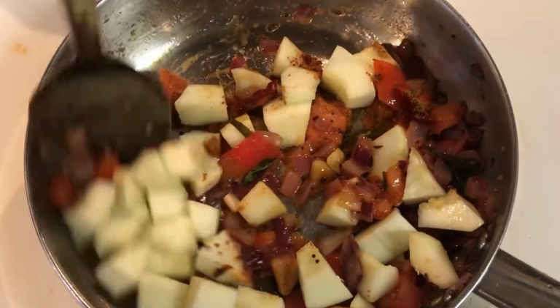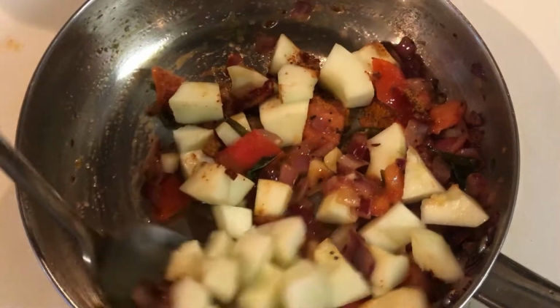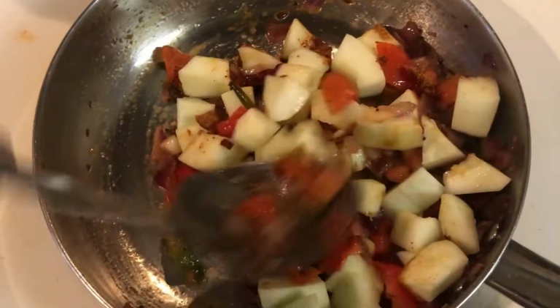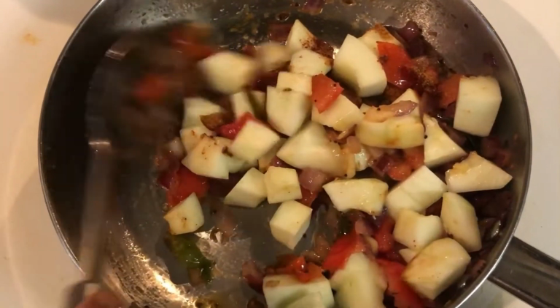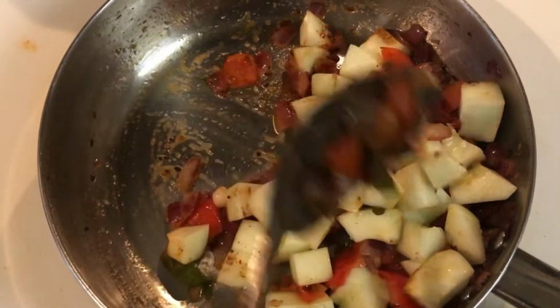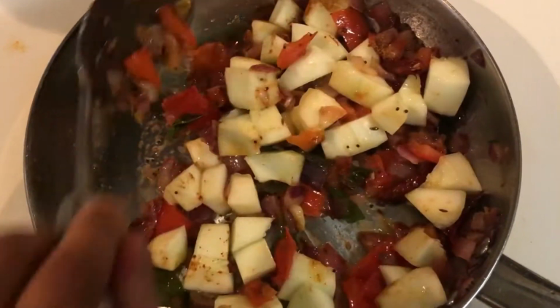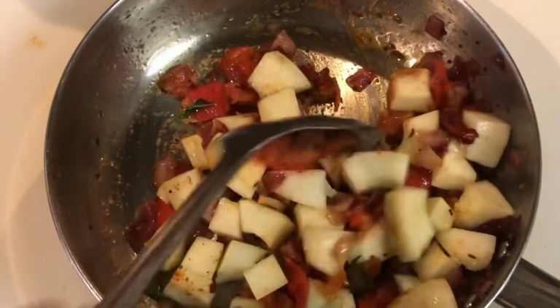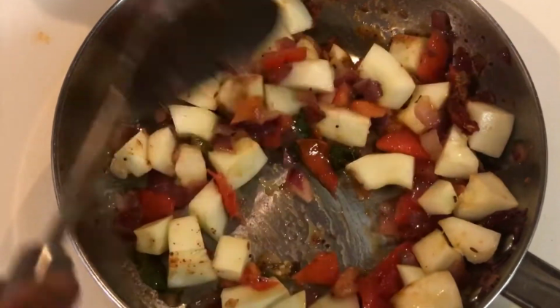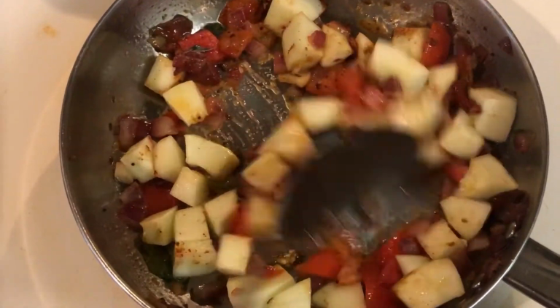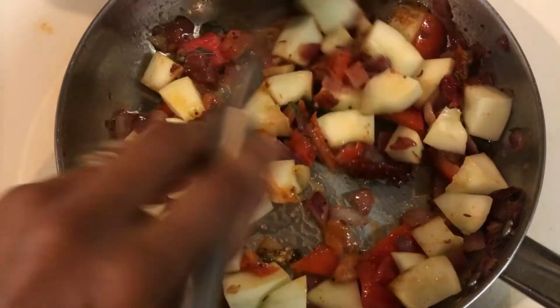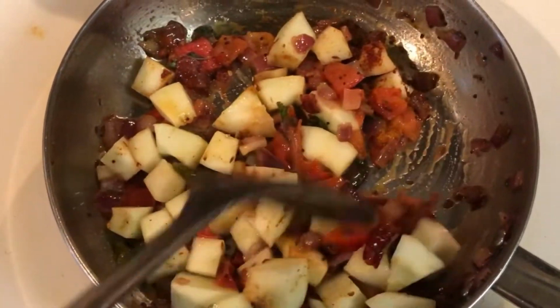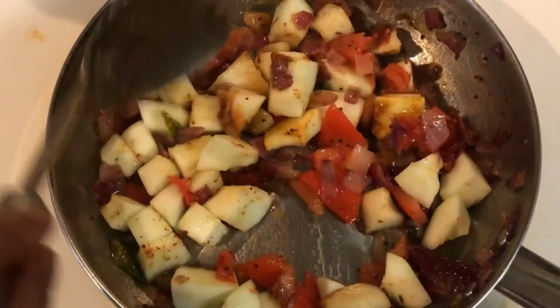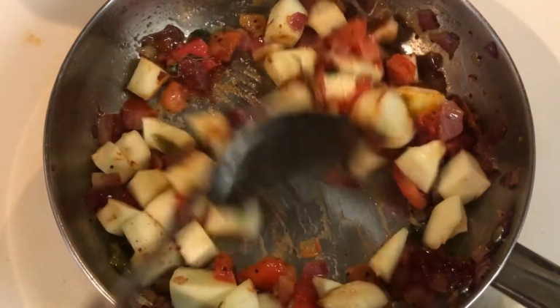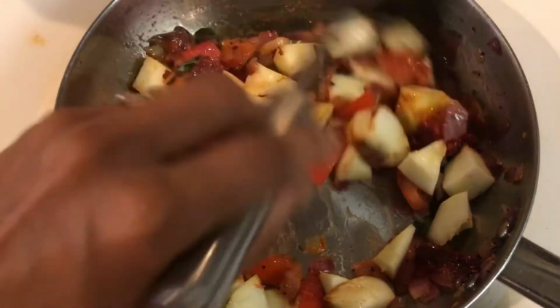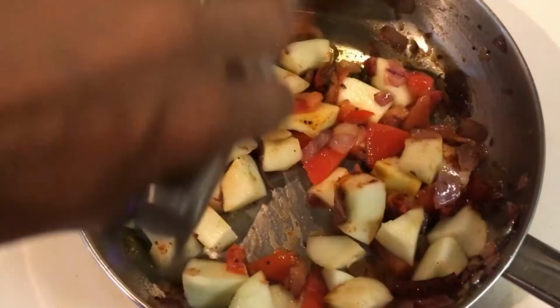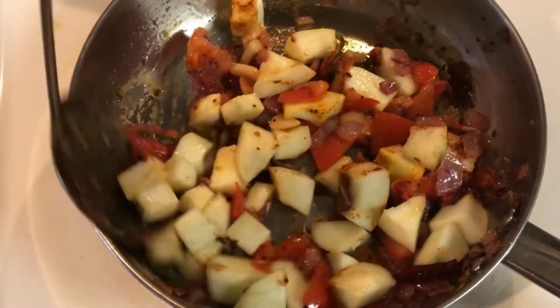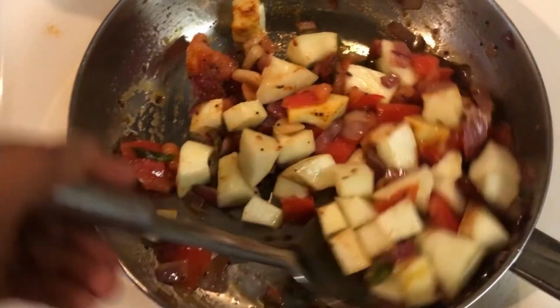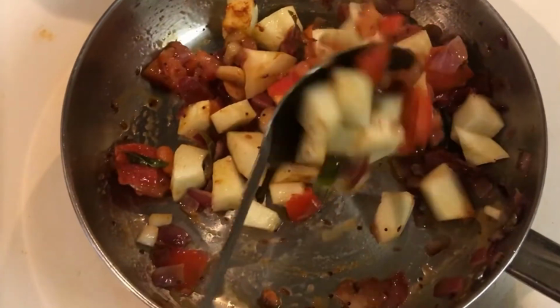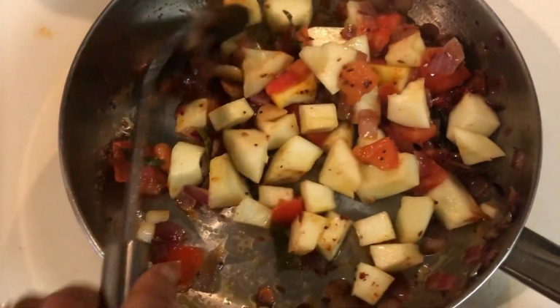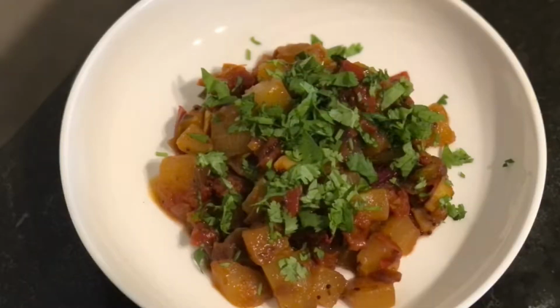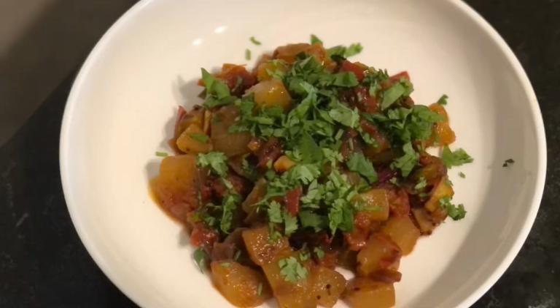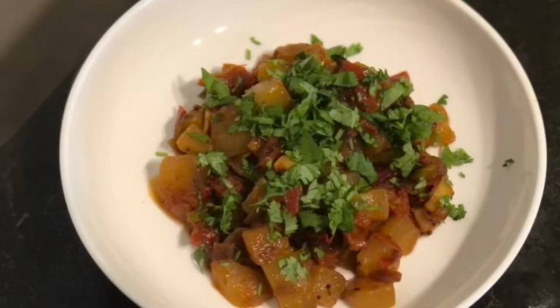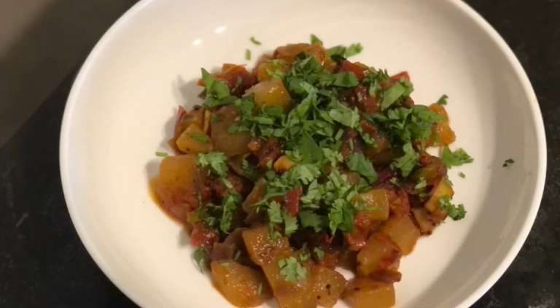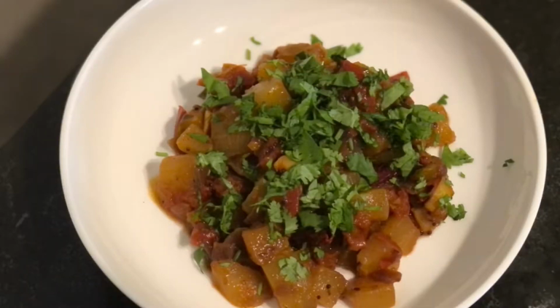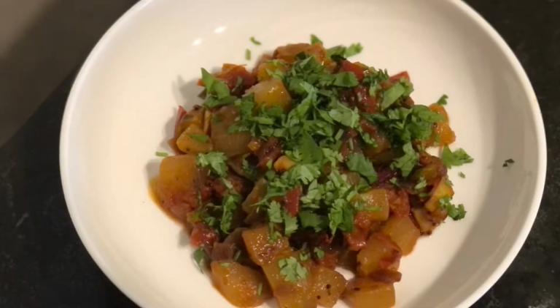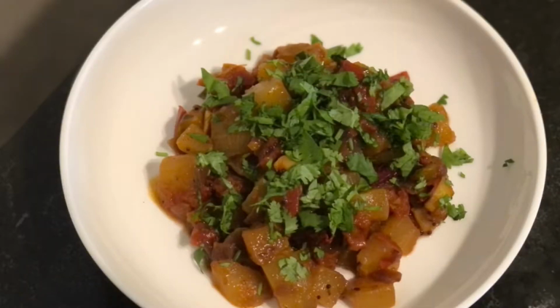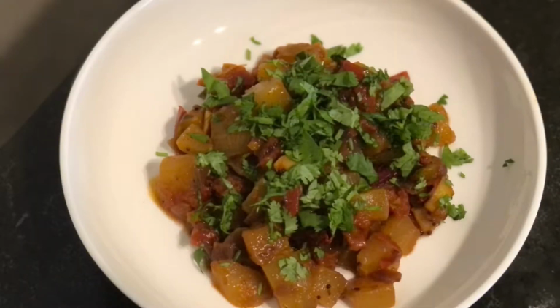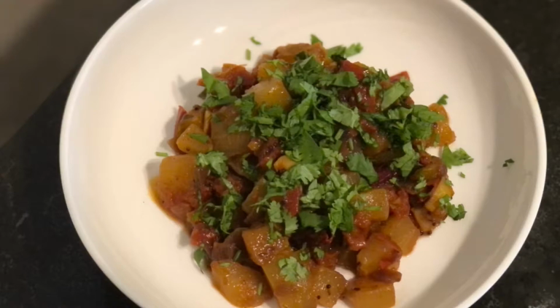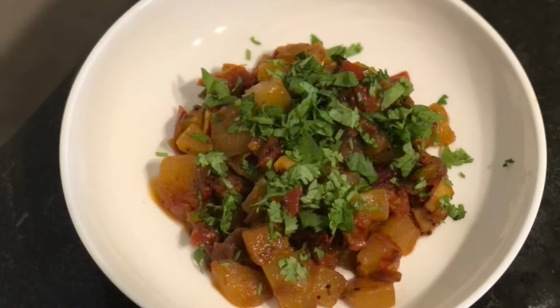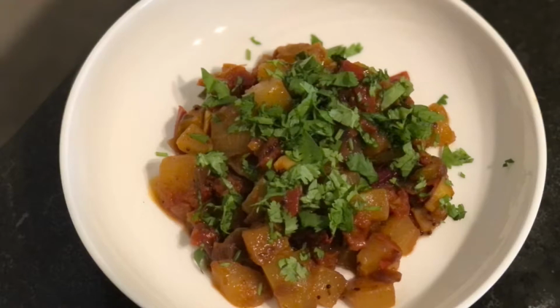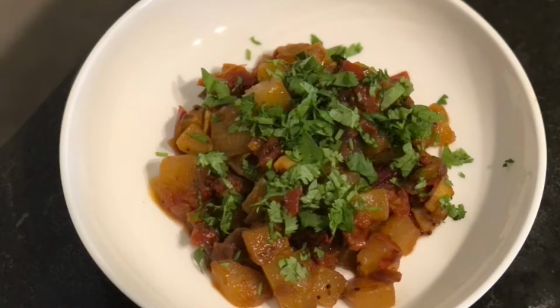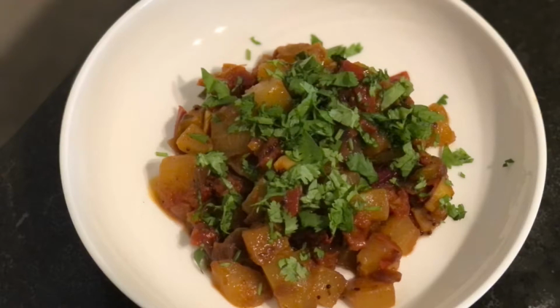Give a slight stir, then cover the pan with a lid and let it cook on a medium flame until the cucumber is cooked perfectly. Finally, our delicious cucumber curry is ready to be served.